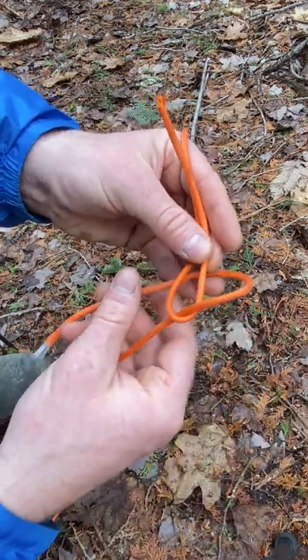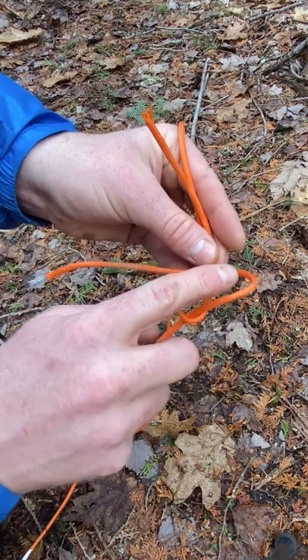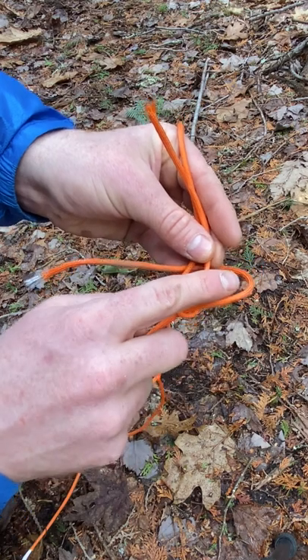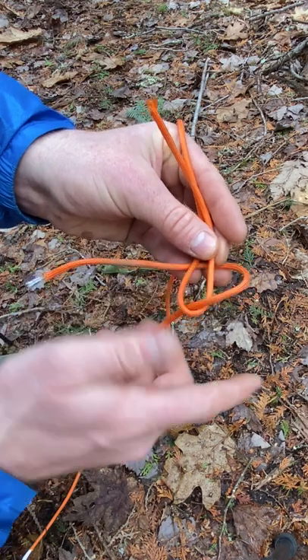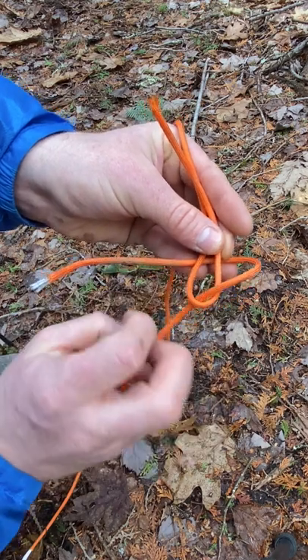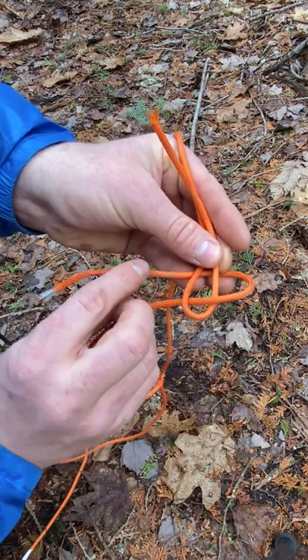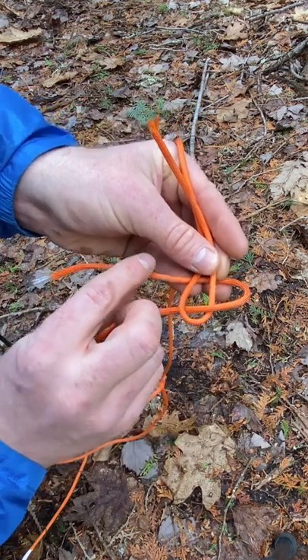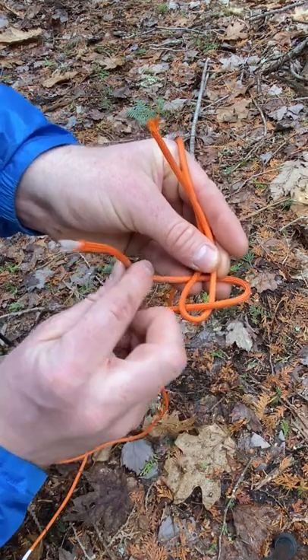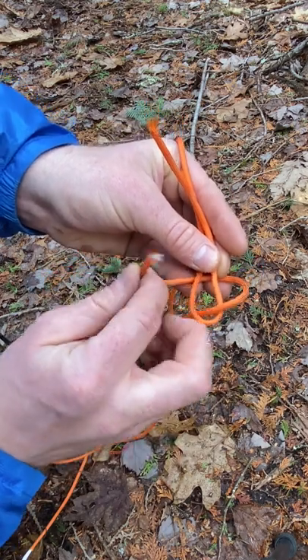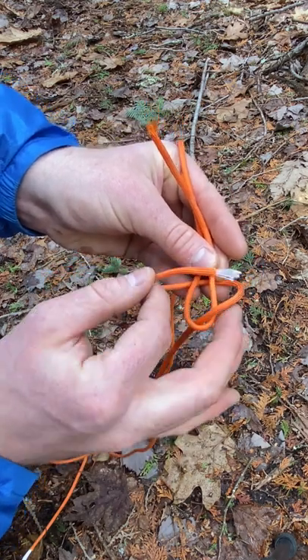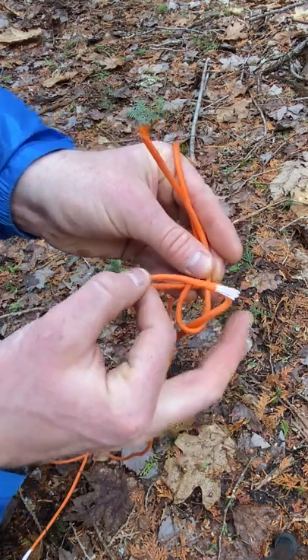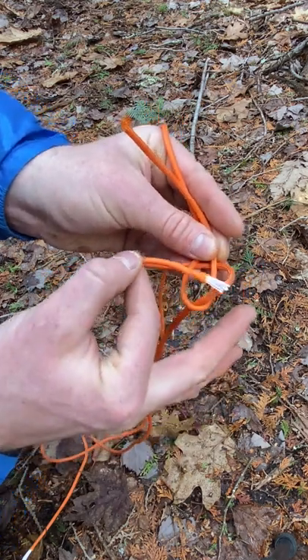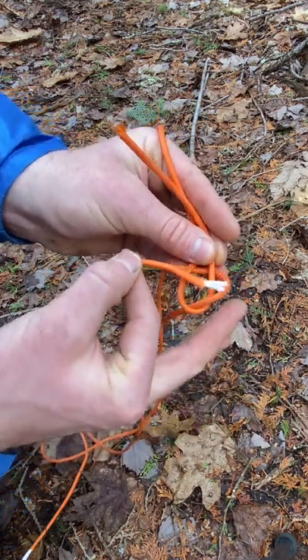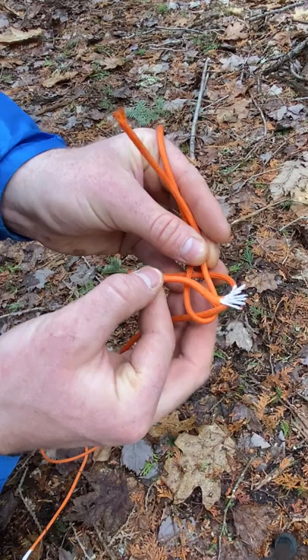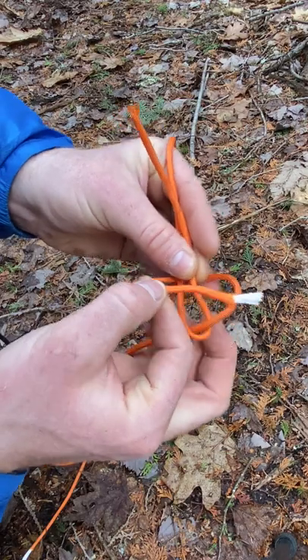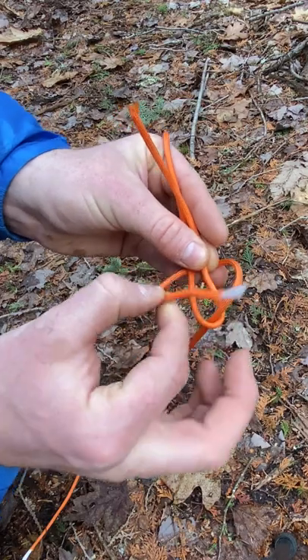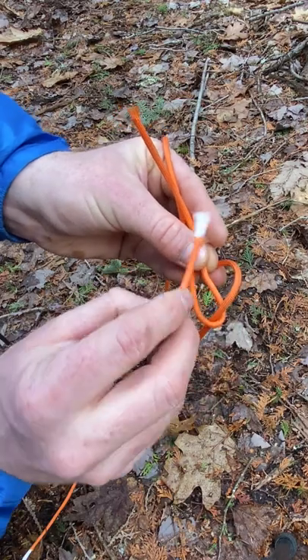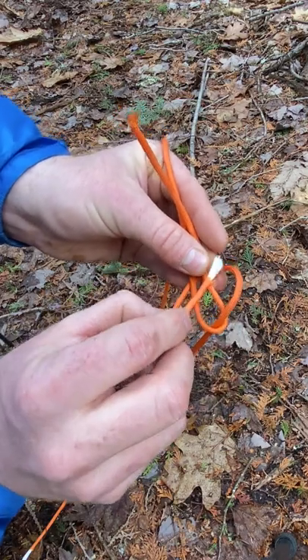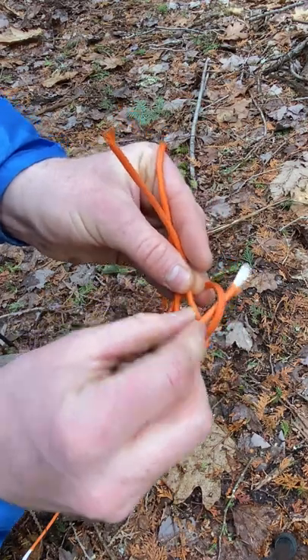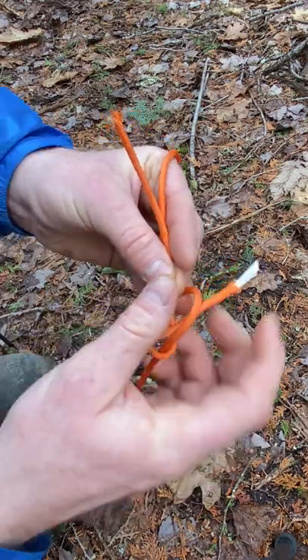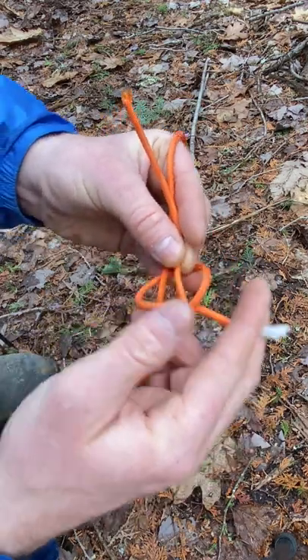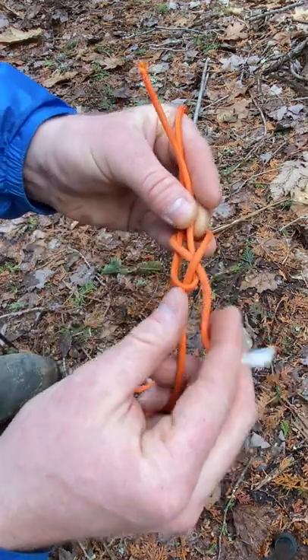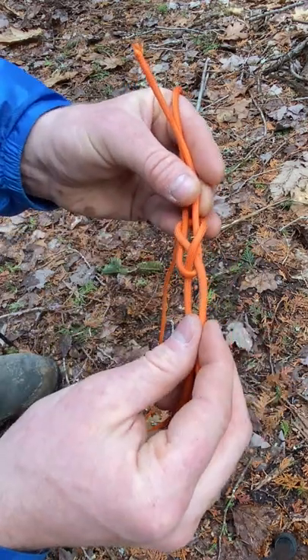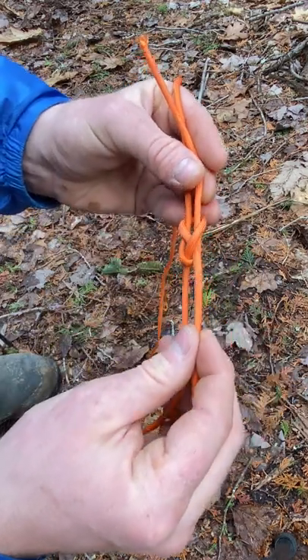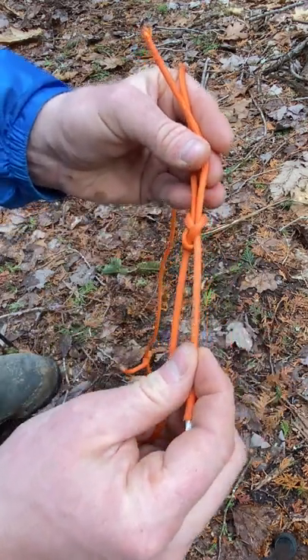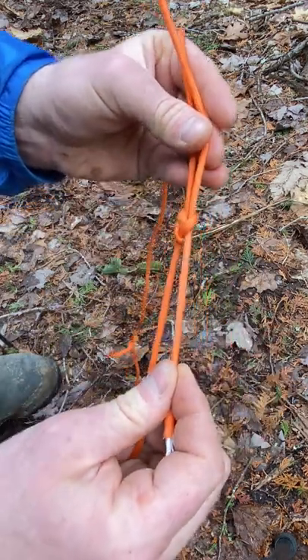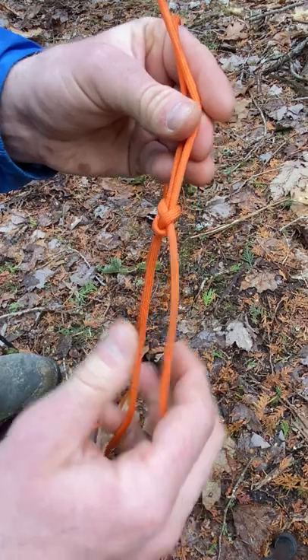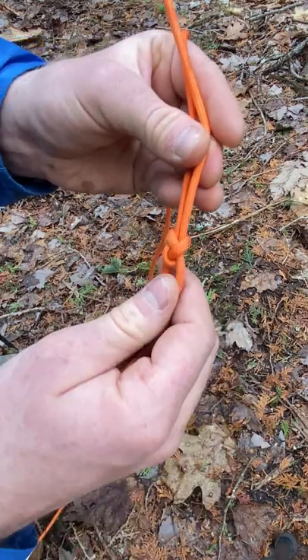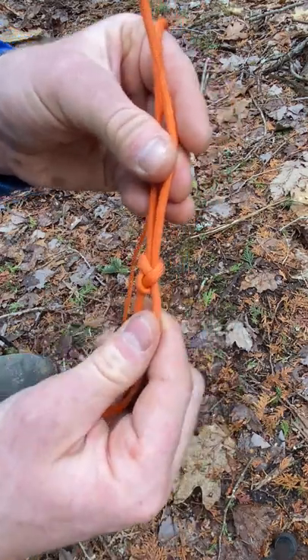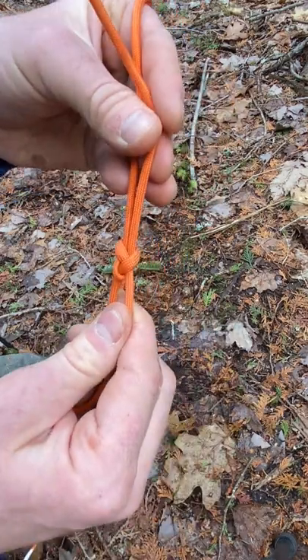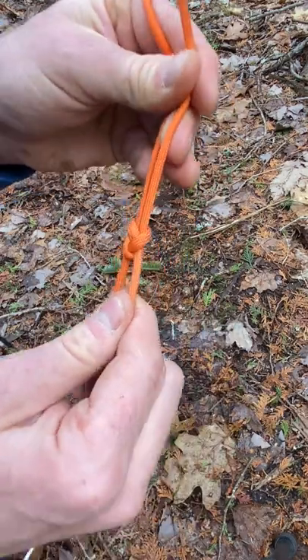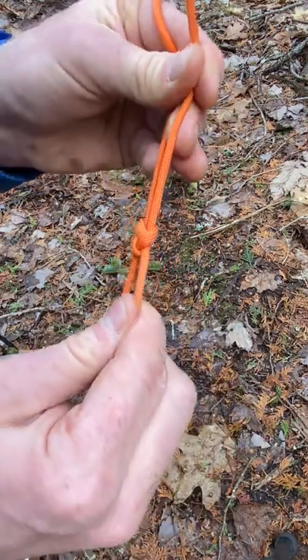Leave a bight open here because what you do is take it over now and just feed it through that bight like that, and then you're going to pull — and this is what it looks like once it's done.